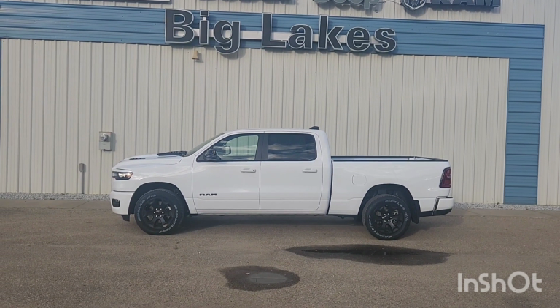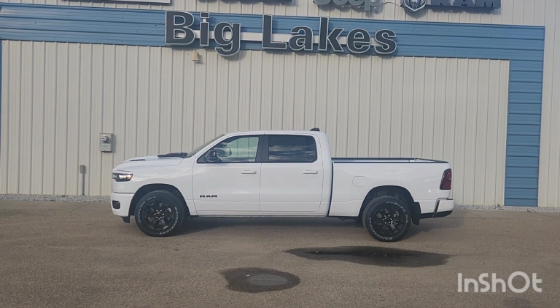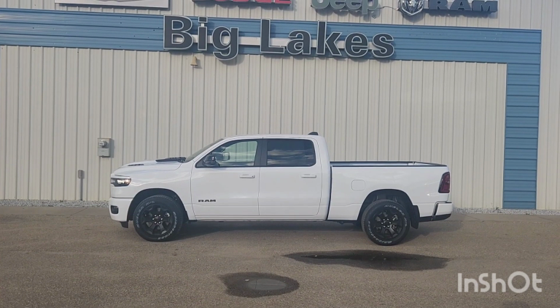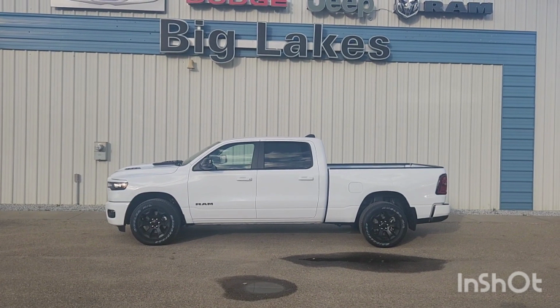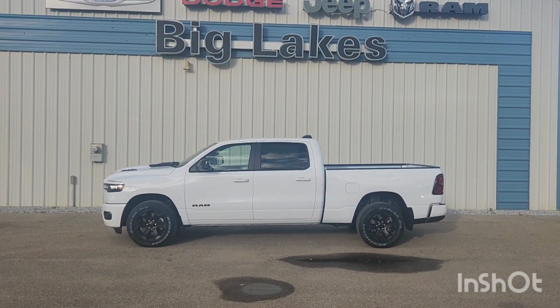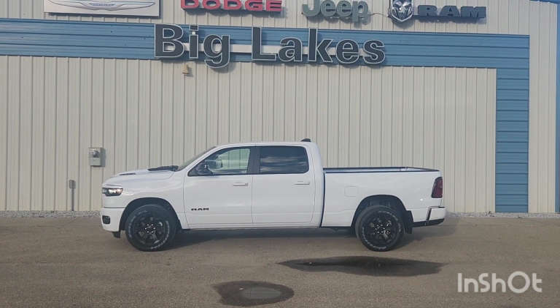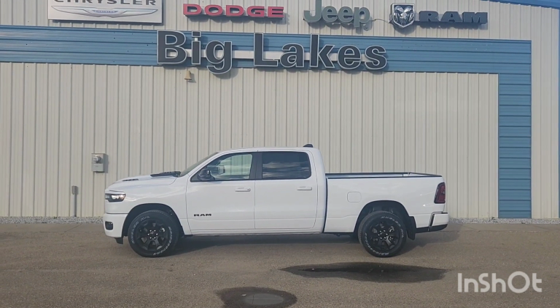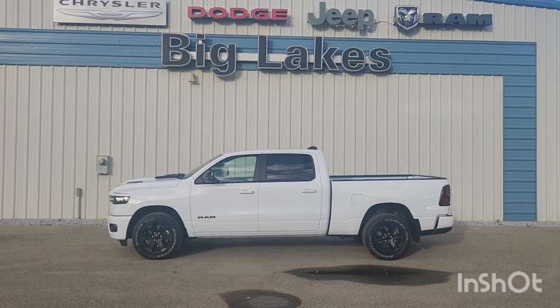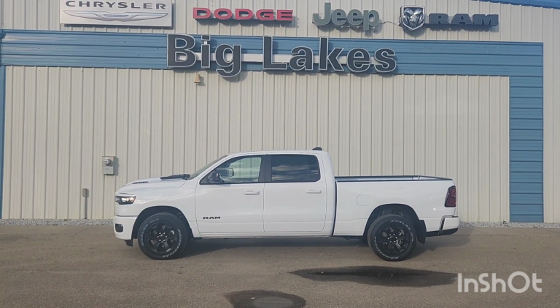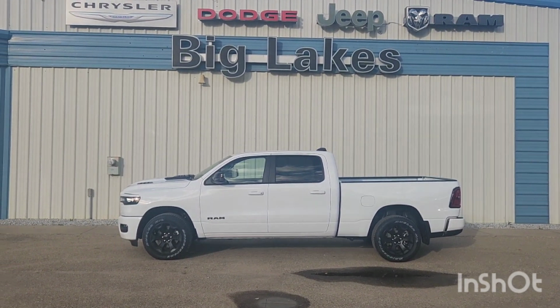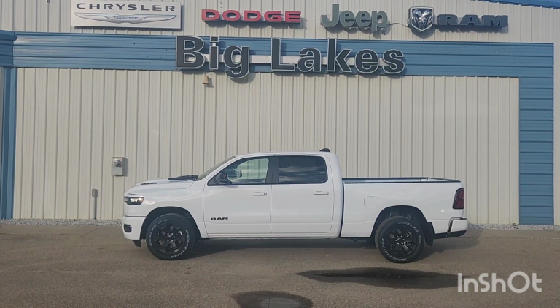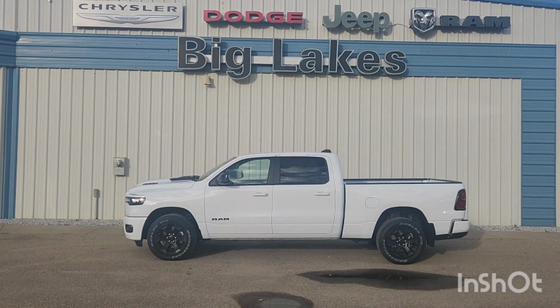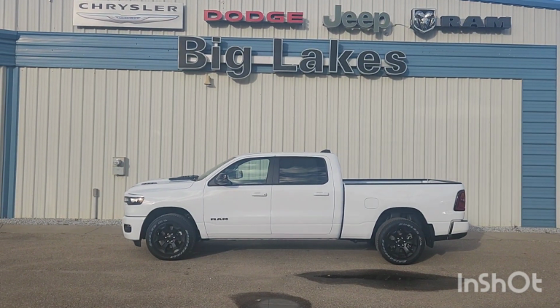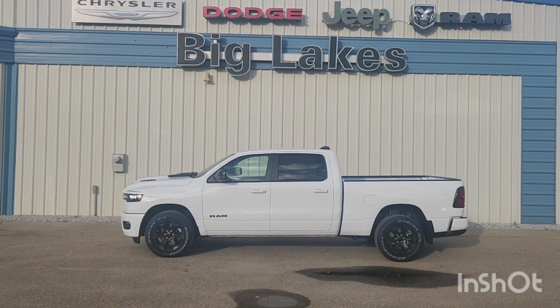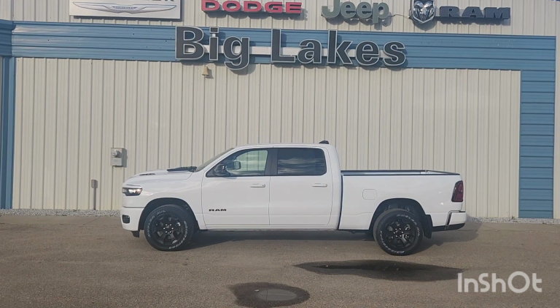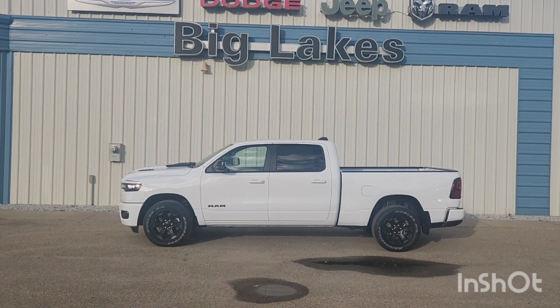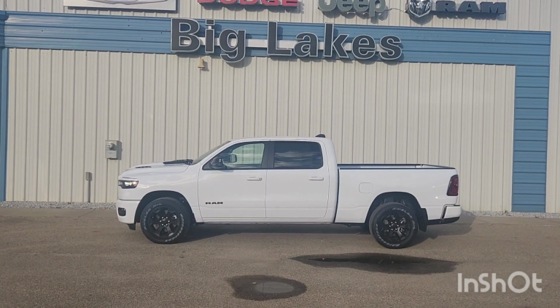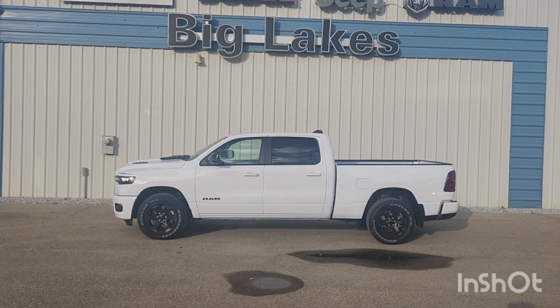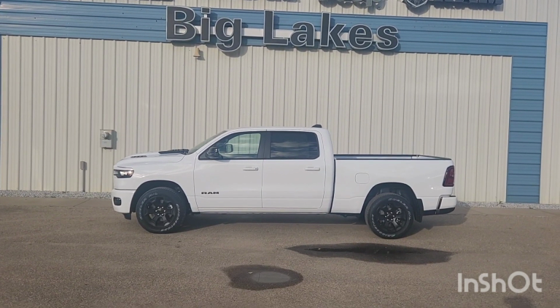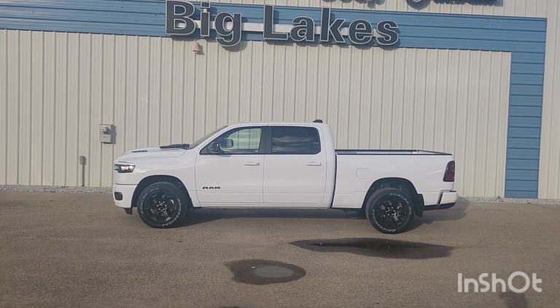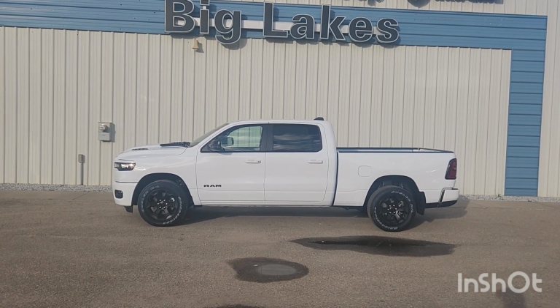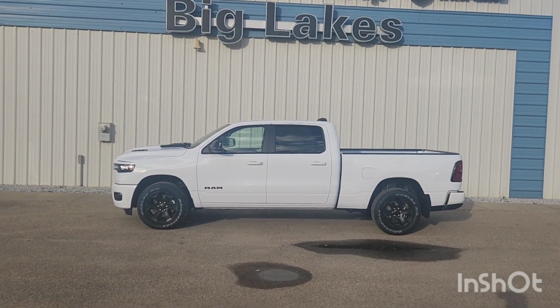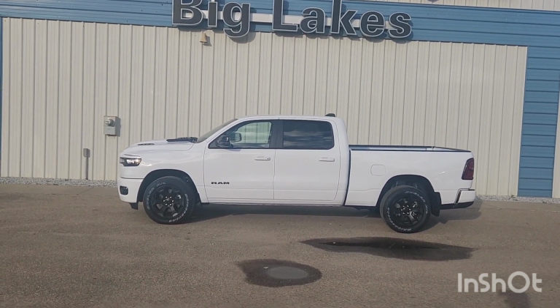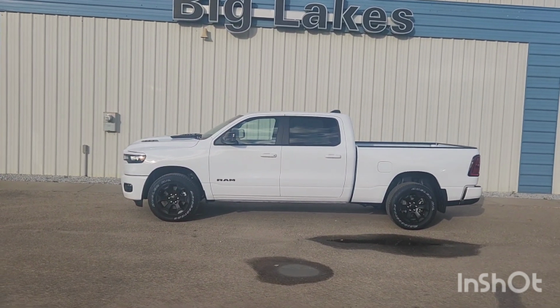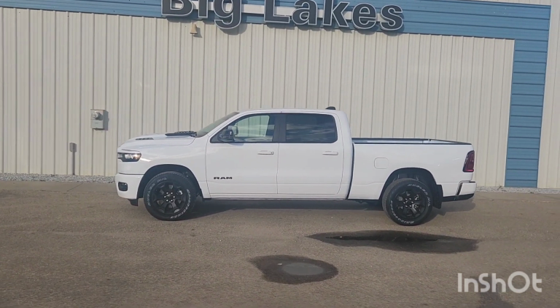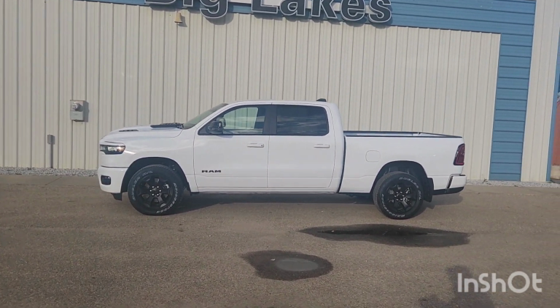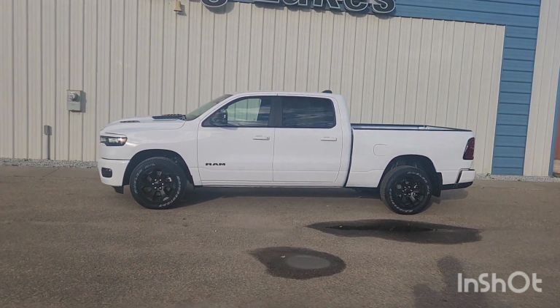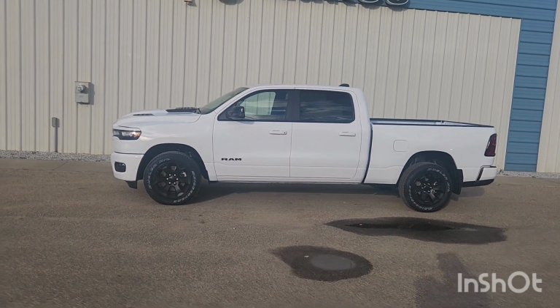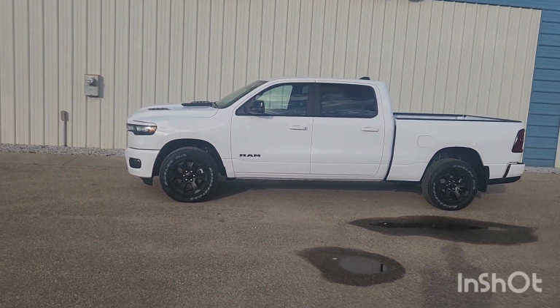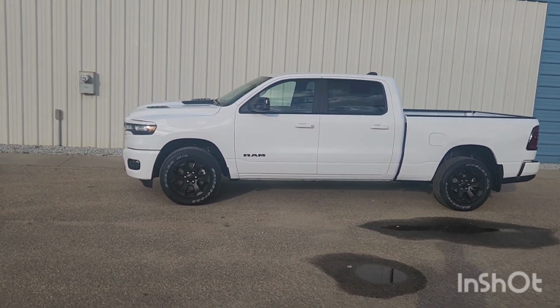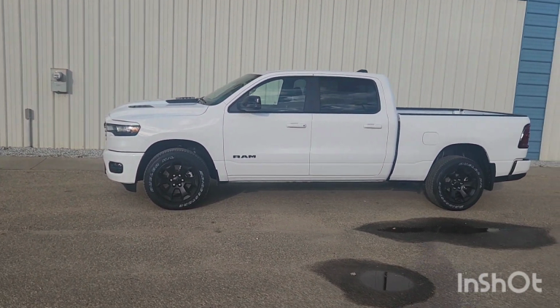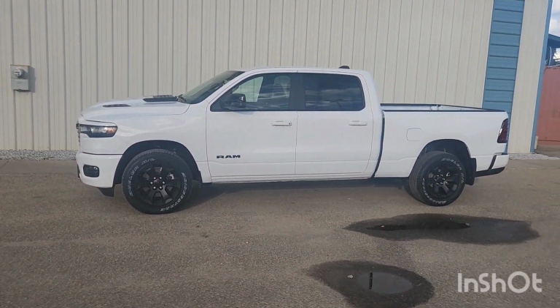Hi everyone, this is Tyler from Big Lakes Dodge here in High Prairie, Alberta. Today we're going to be talking about this brand new 2025 Ram 1500 Sport Crew Cab. This one's a 4x4 and it's colored bright white.